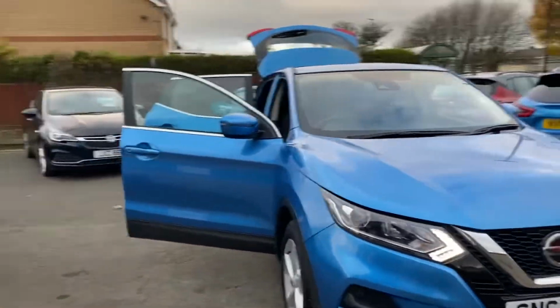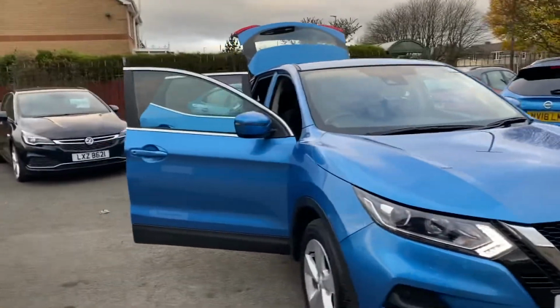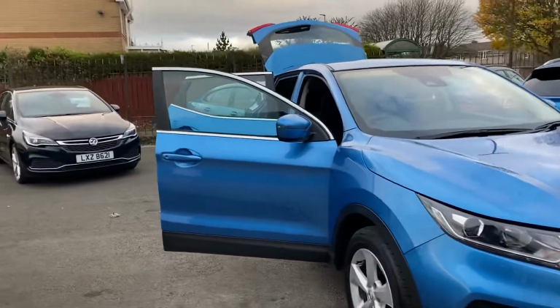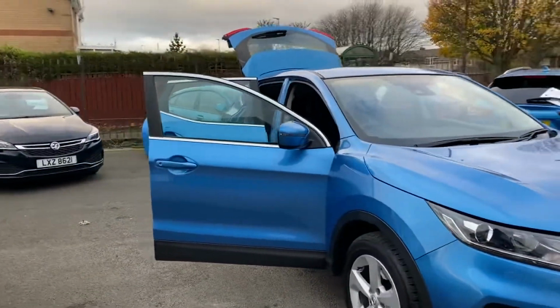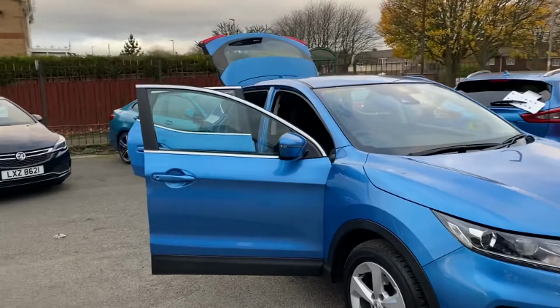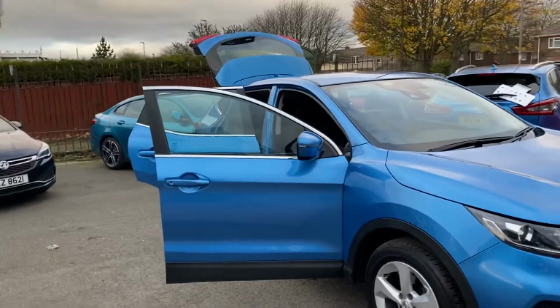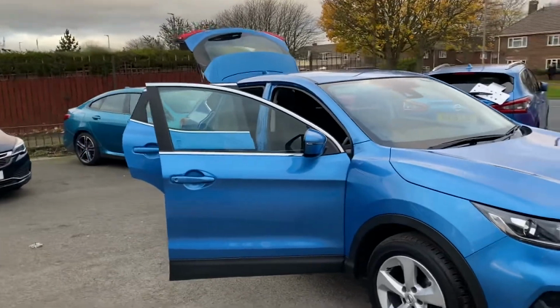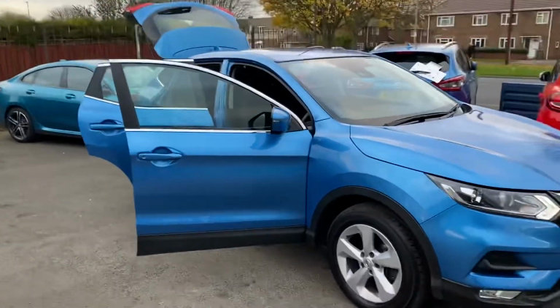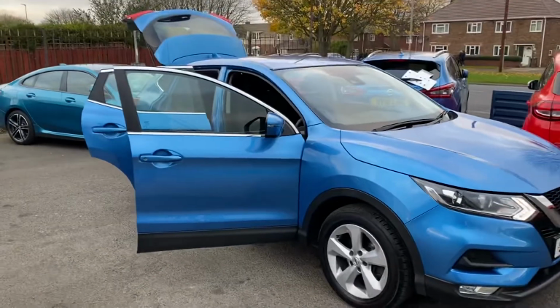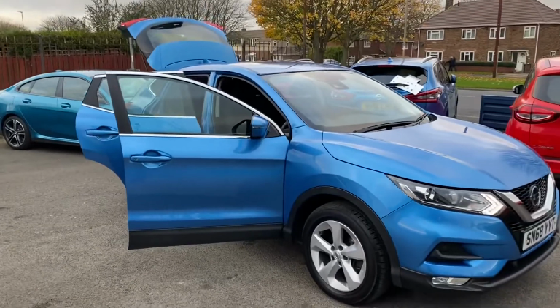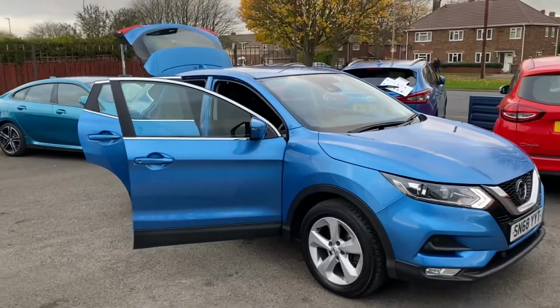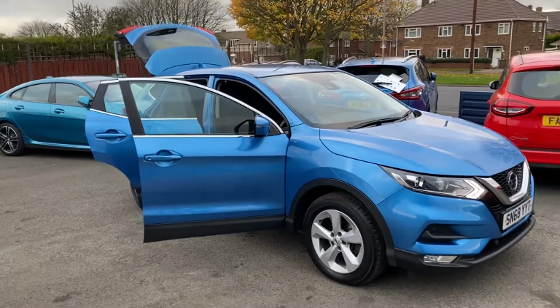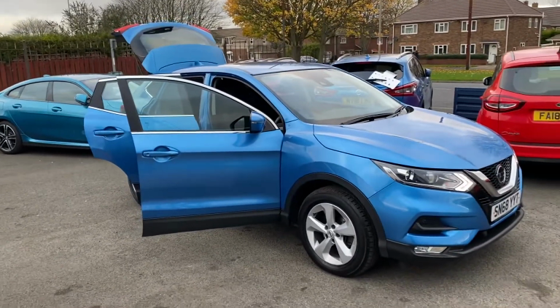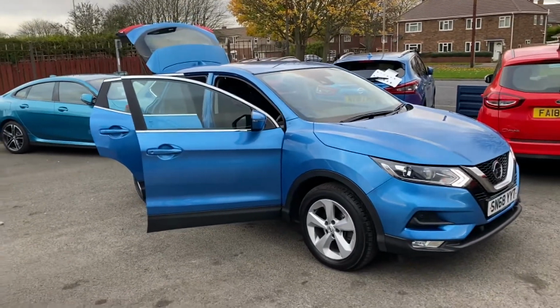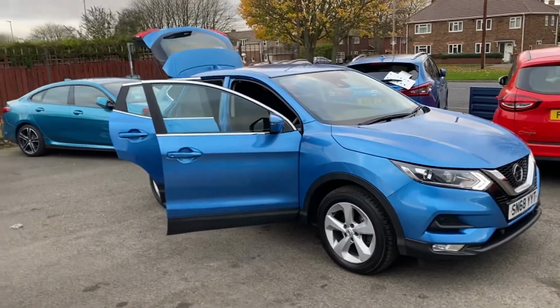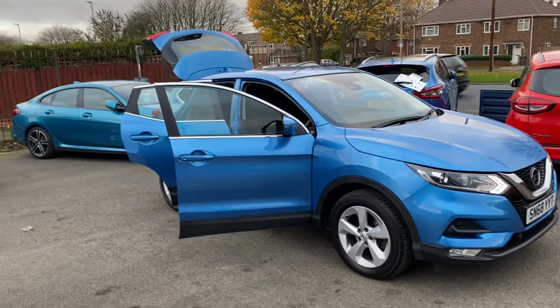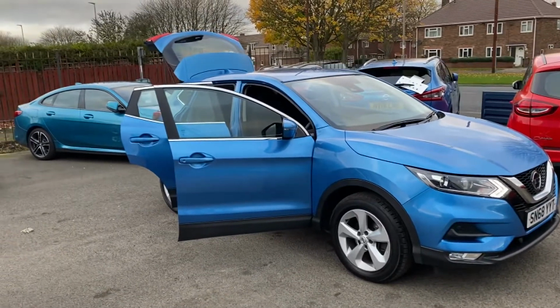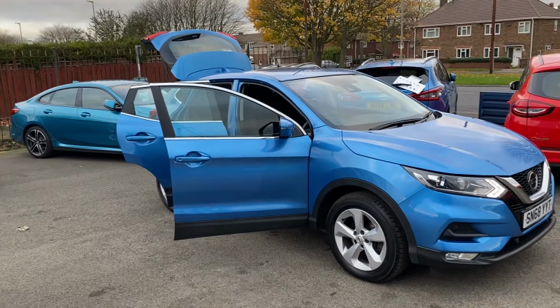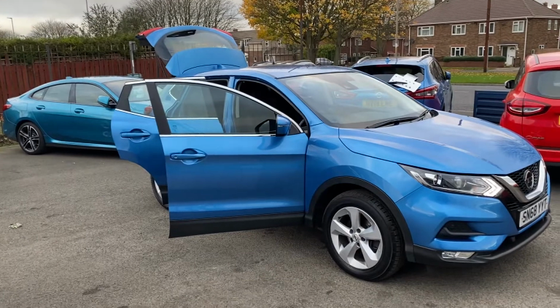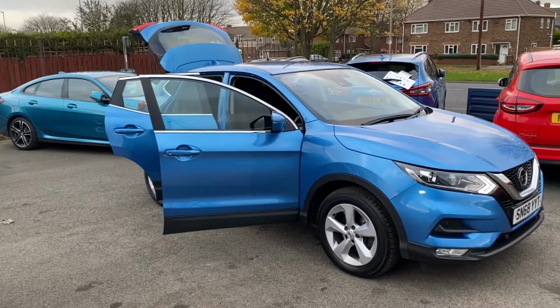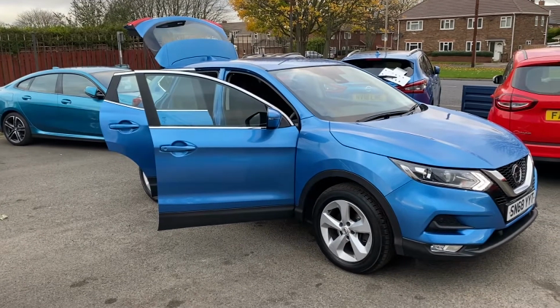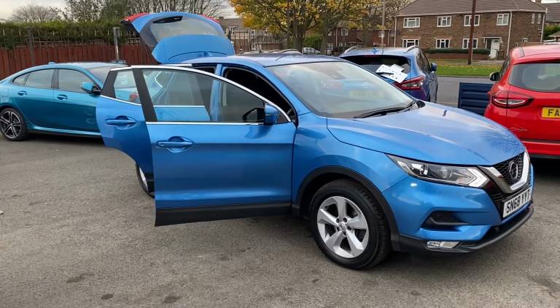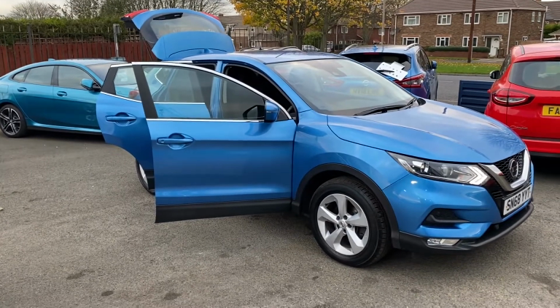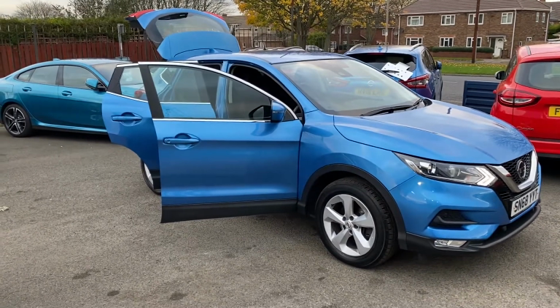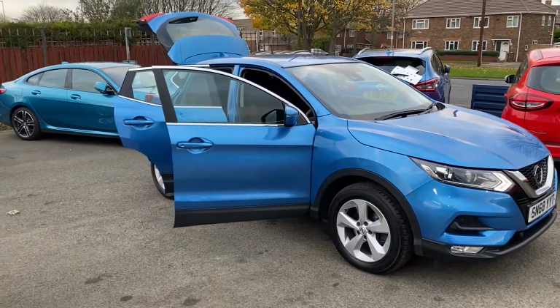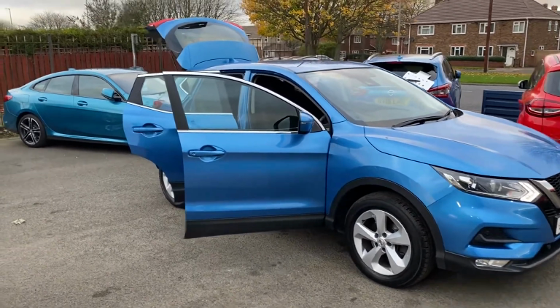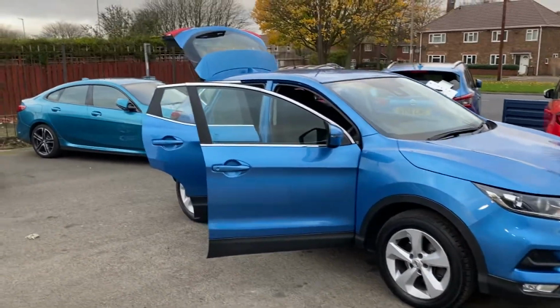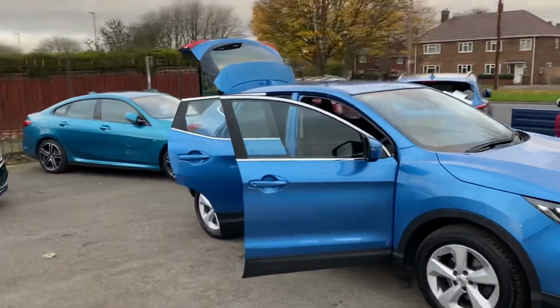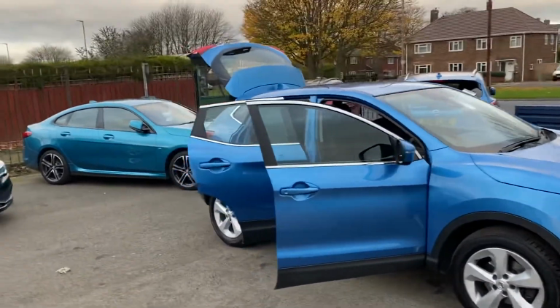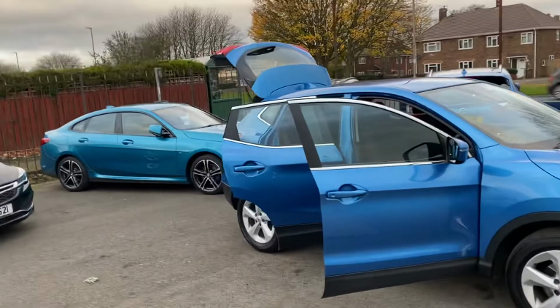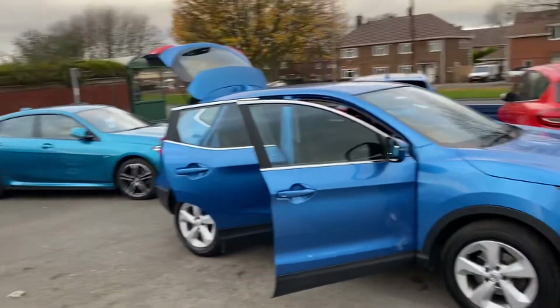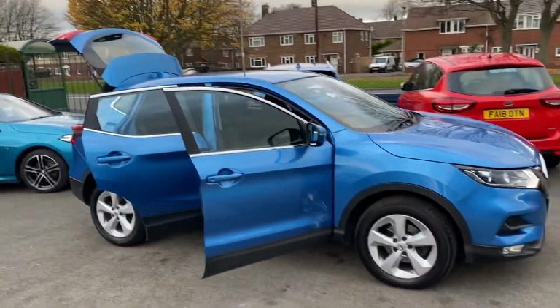Now this model is the Acenta Premium, the one above the basic model. So it's got quite a bit of spec for the Acenta Premium. It's in a lovely blue colour as you can see — really nice colour.